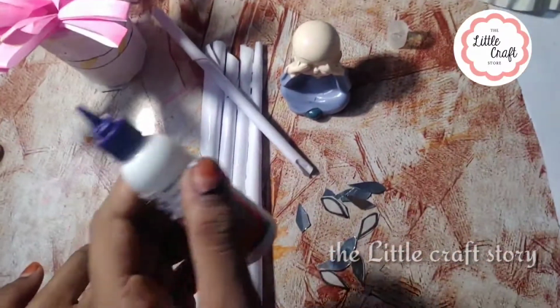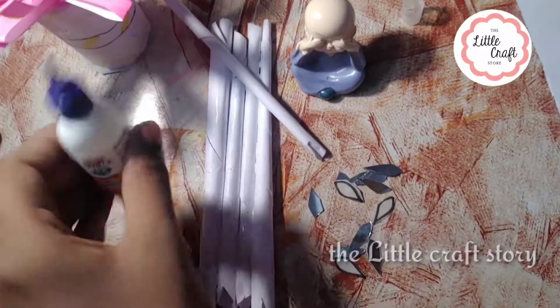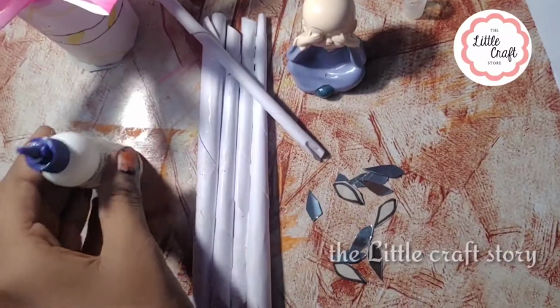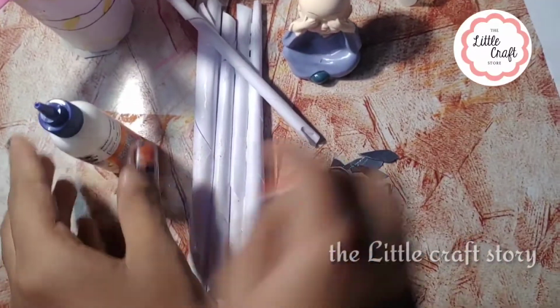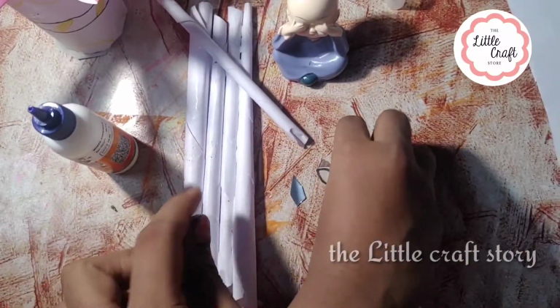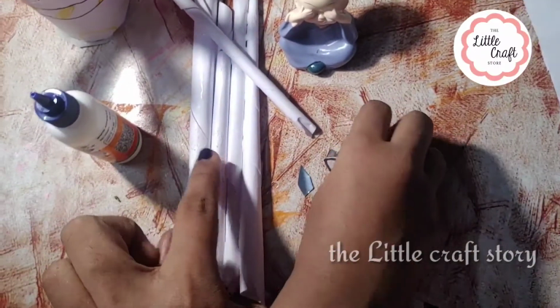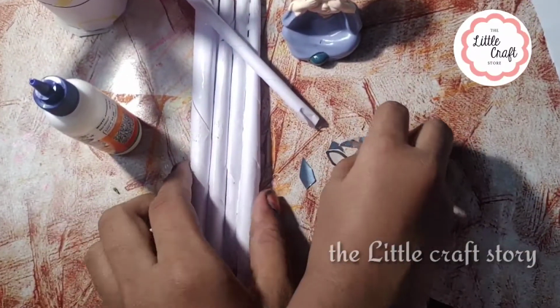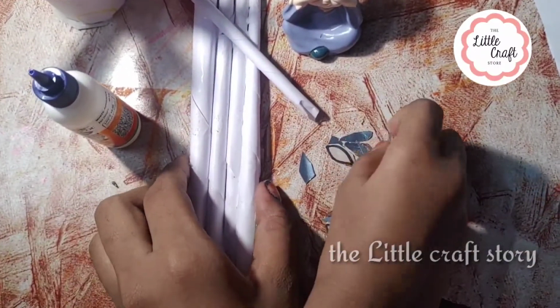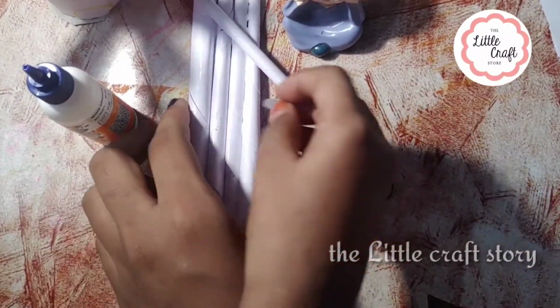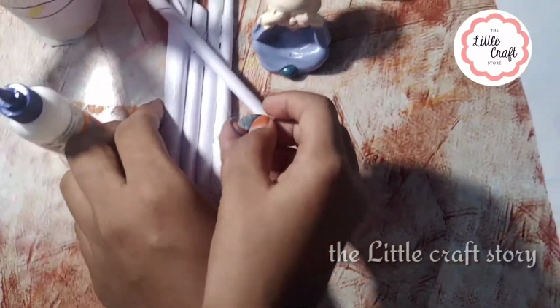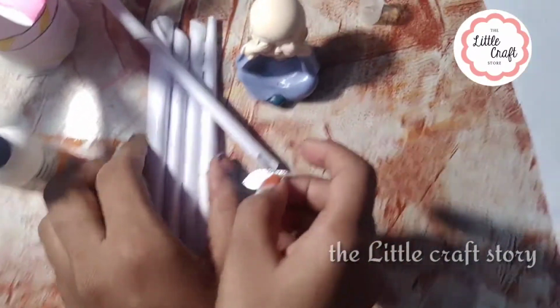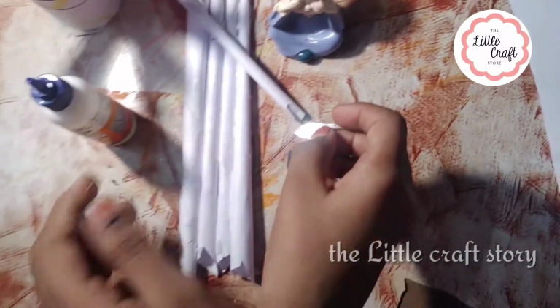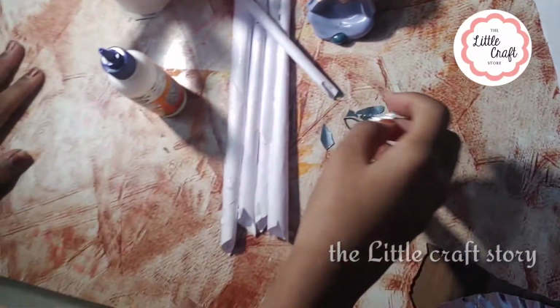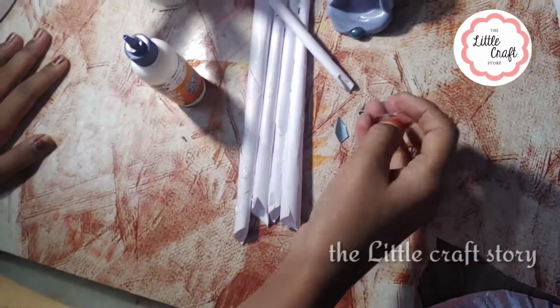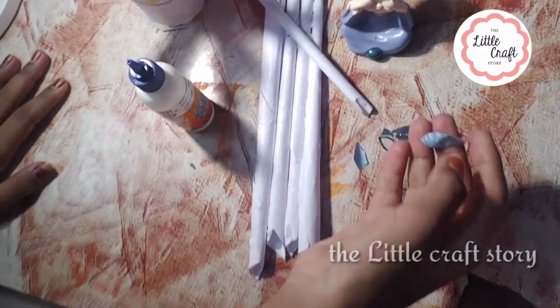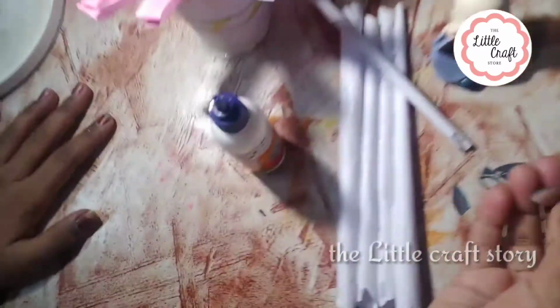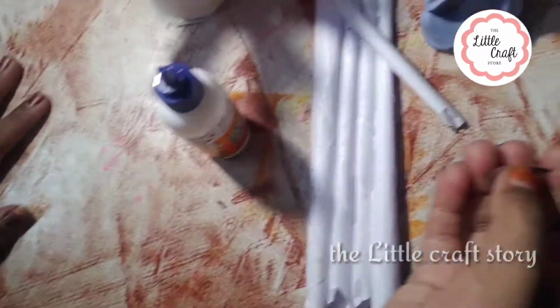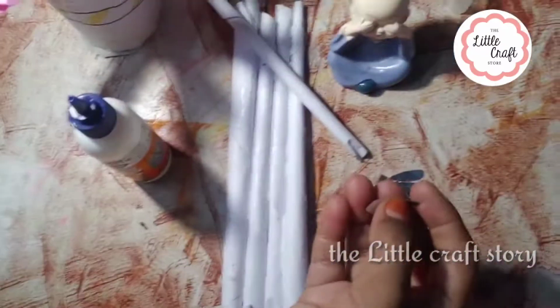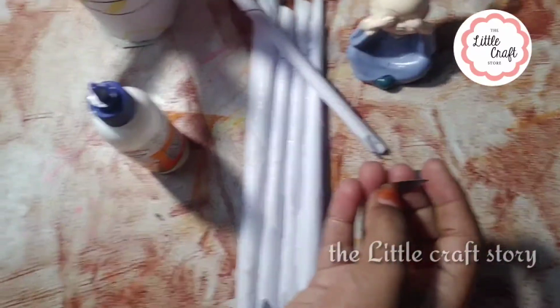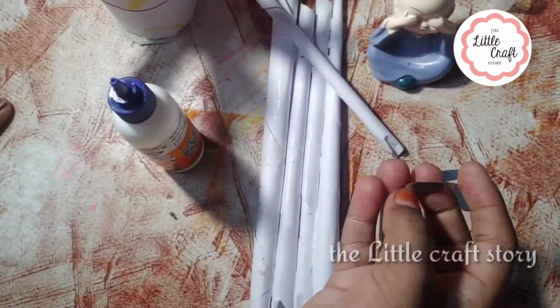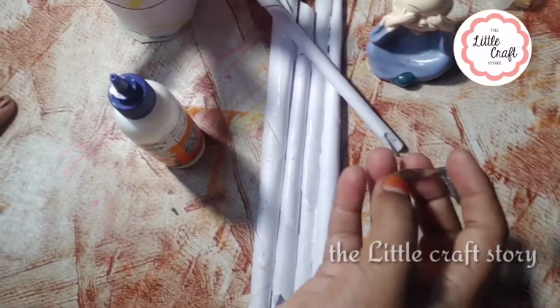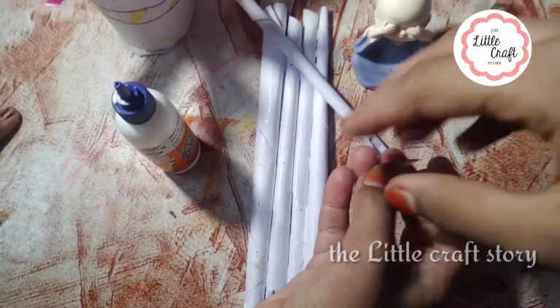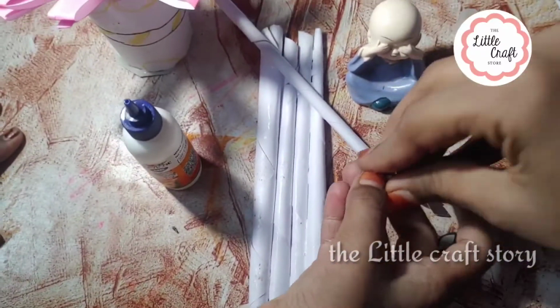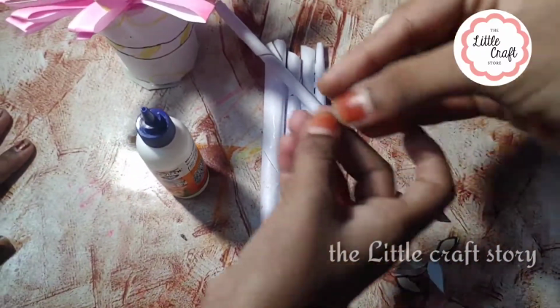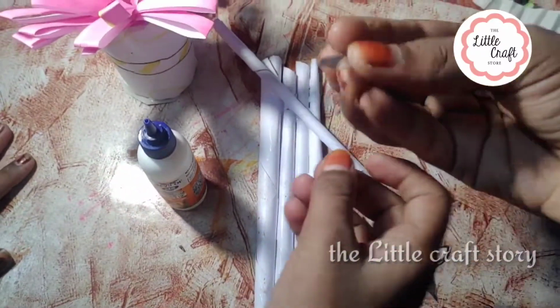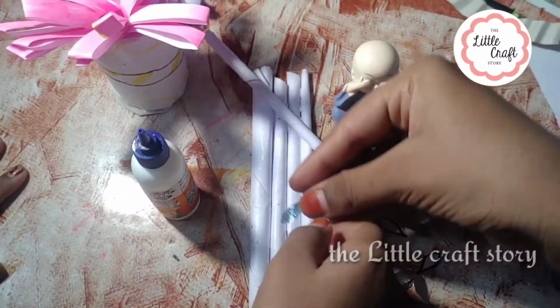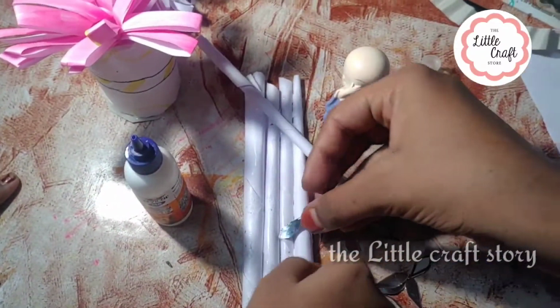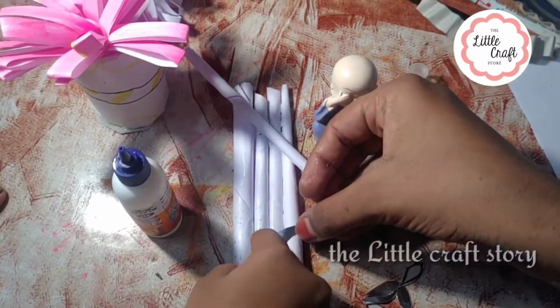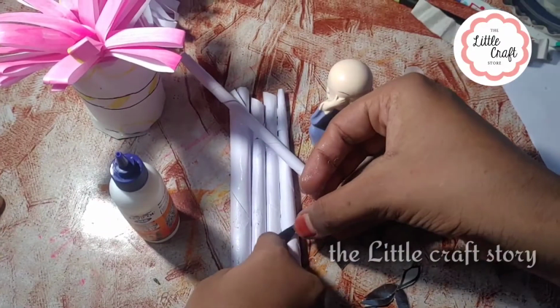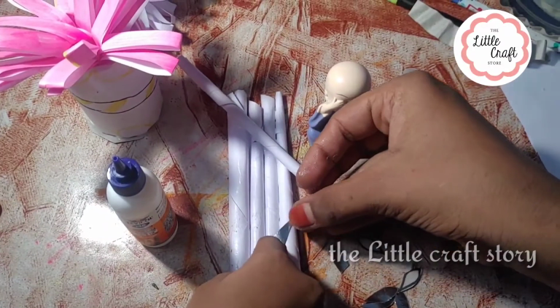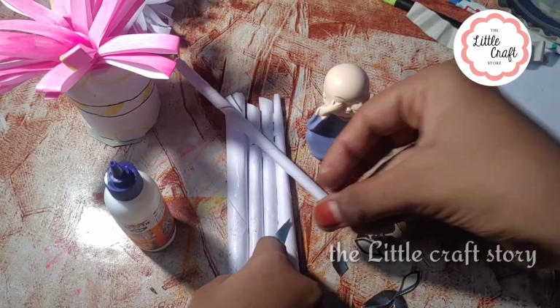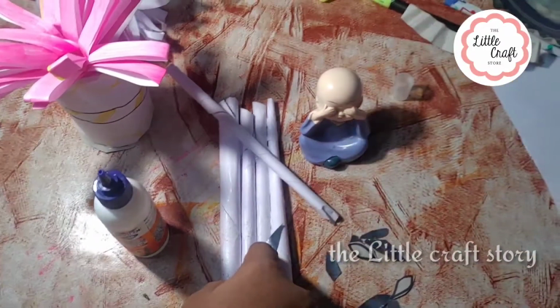Now we put a leaf on it. Now we put a leaf on it. We have to decorate it.